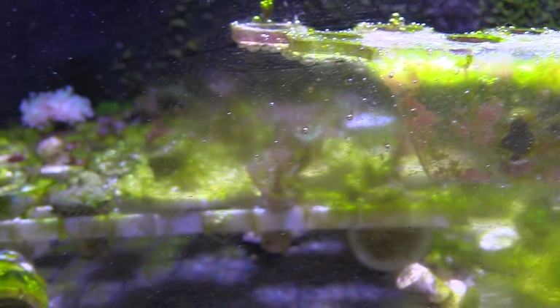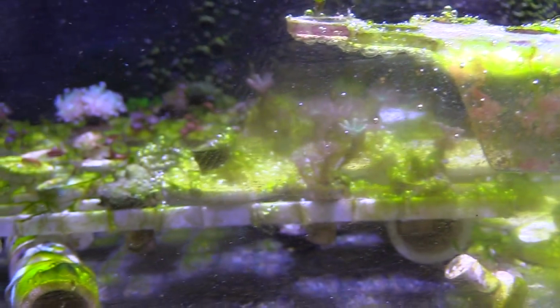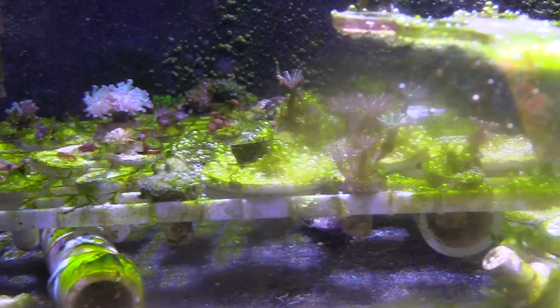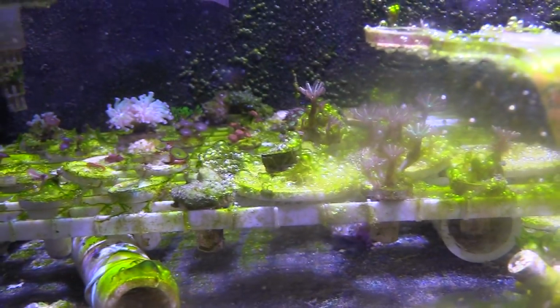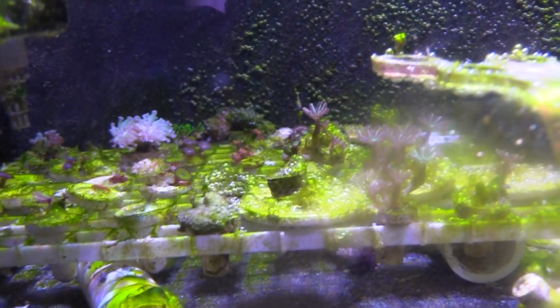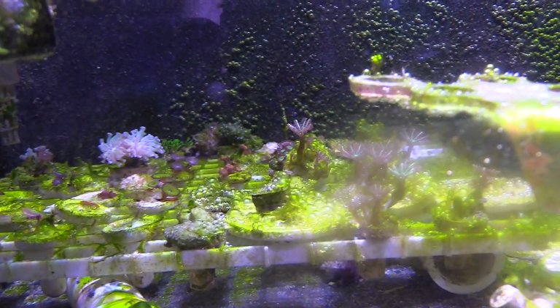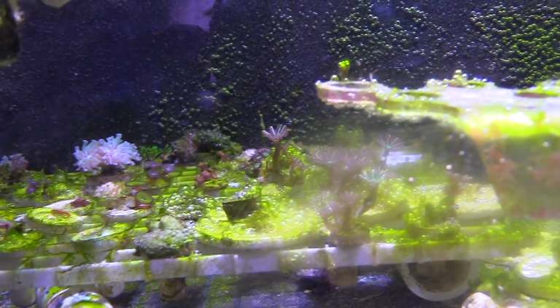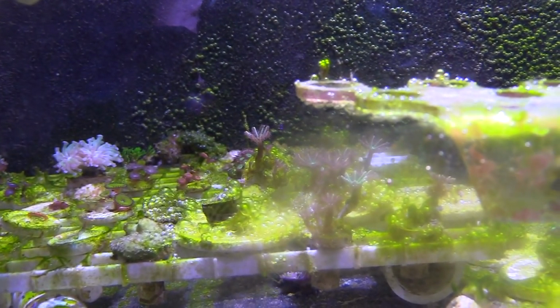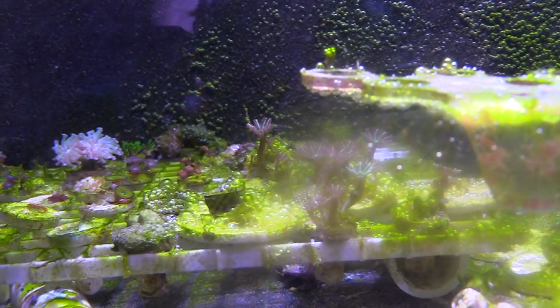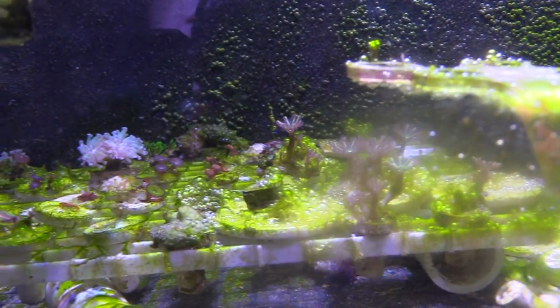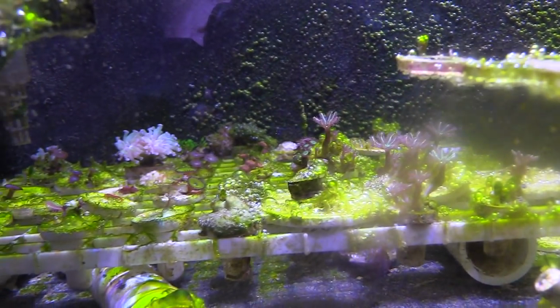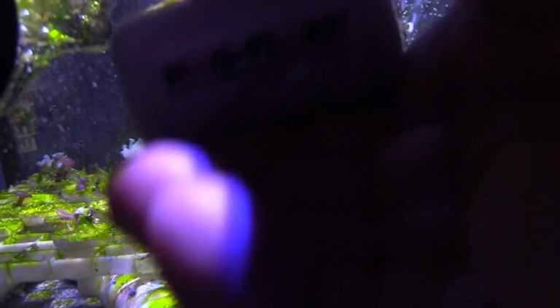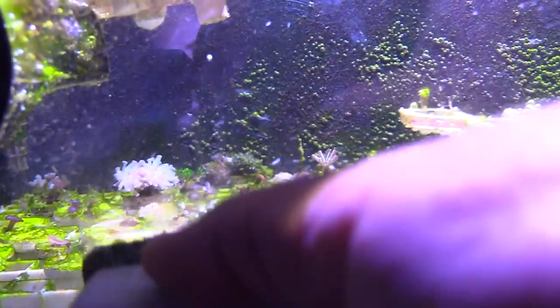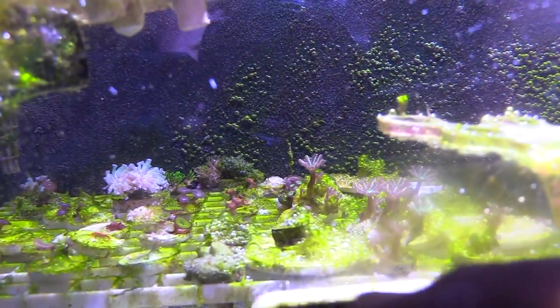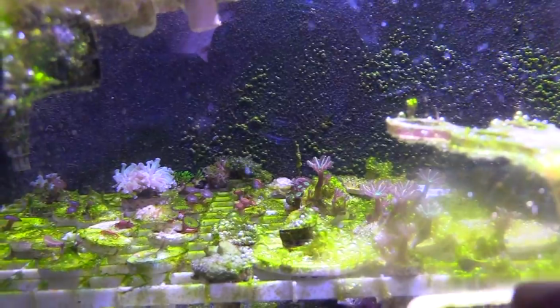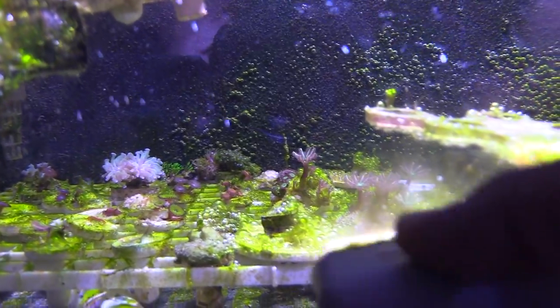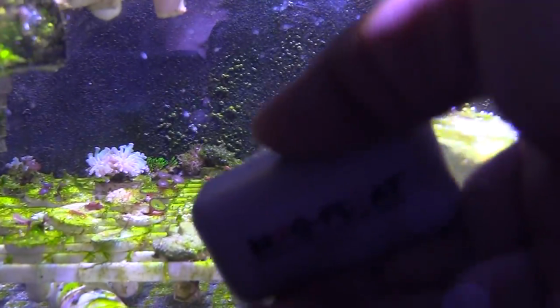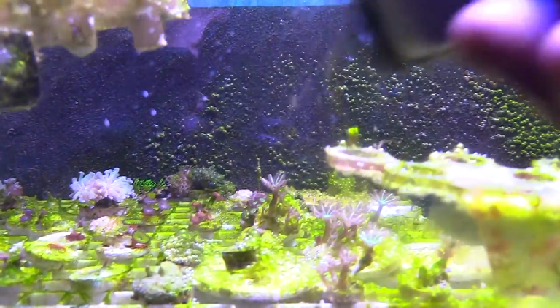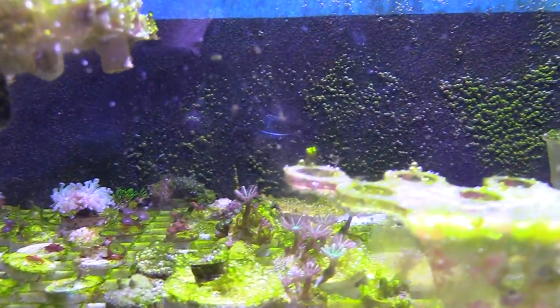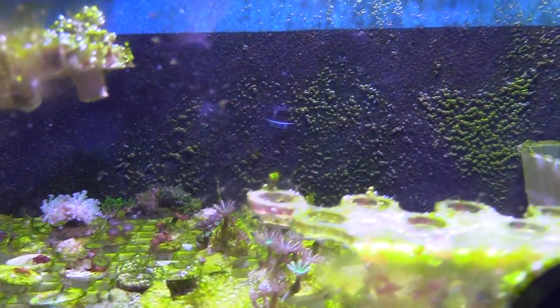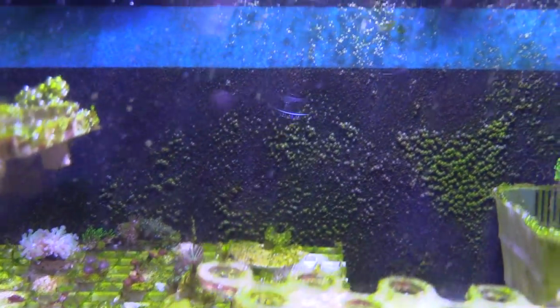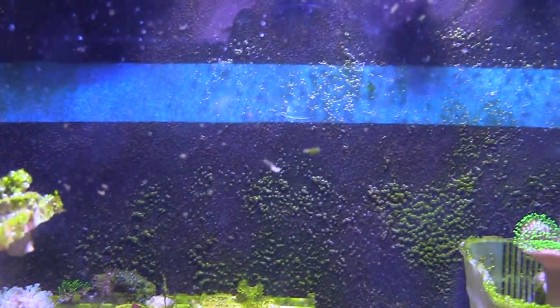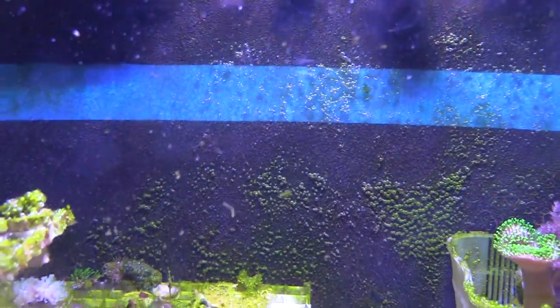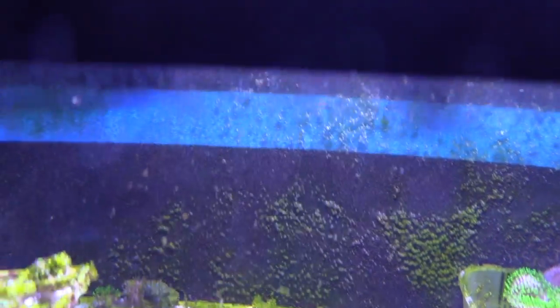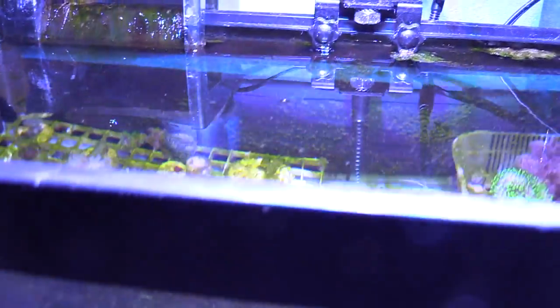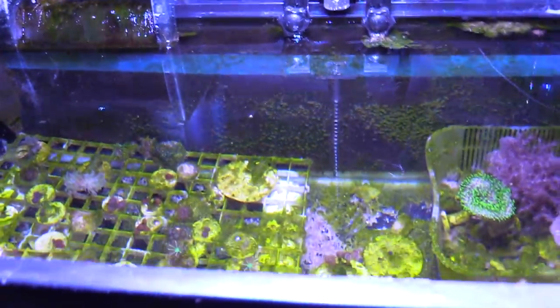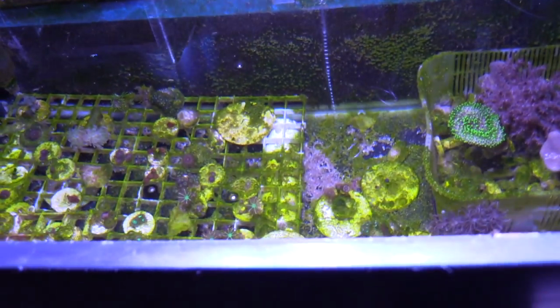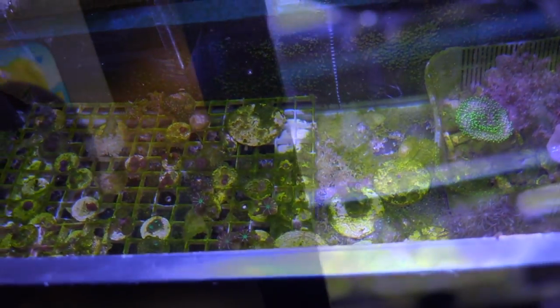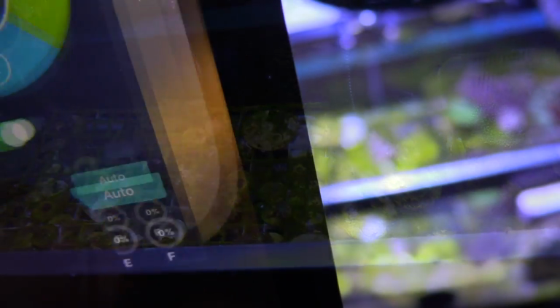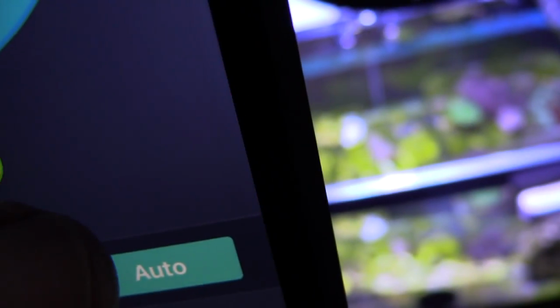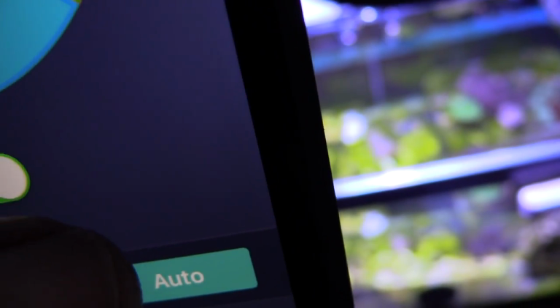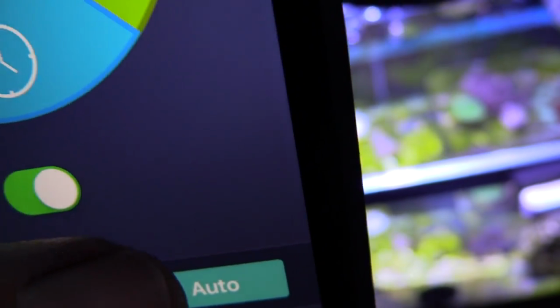But I hate bio pellets. I know a lot of you use it — me personally, I used it before in the past and it made a huge mess for me in the tank. But I want you guys to do your own research. Research carbon dosing, vodka dosing, and go from there.